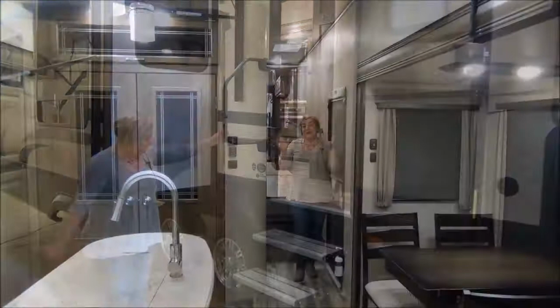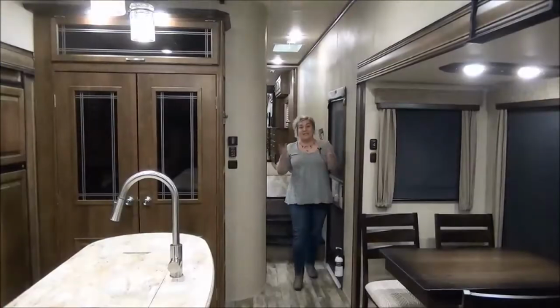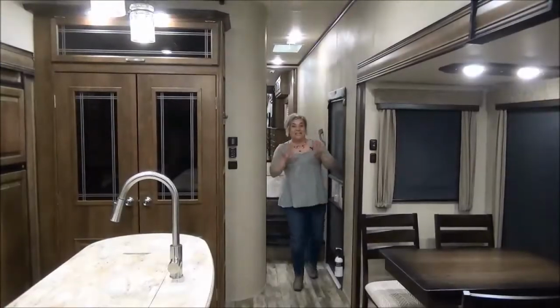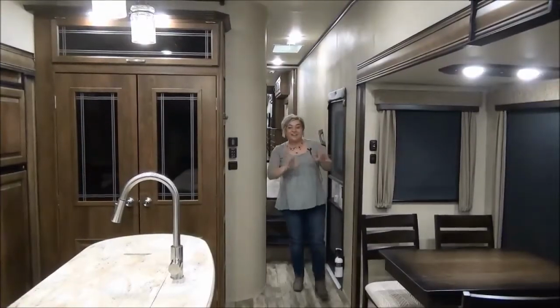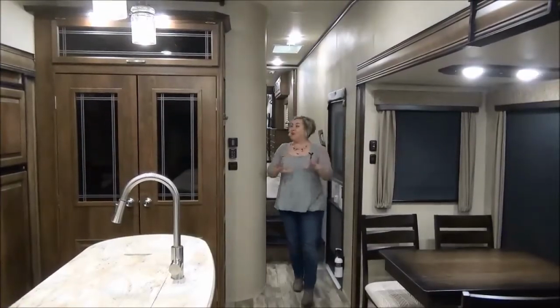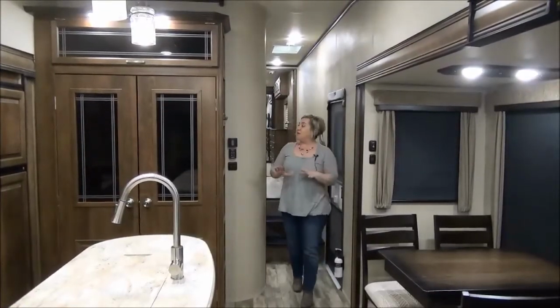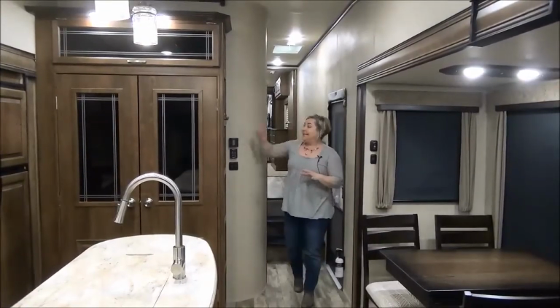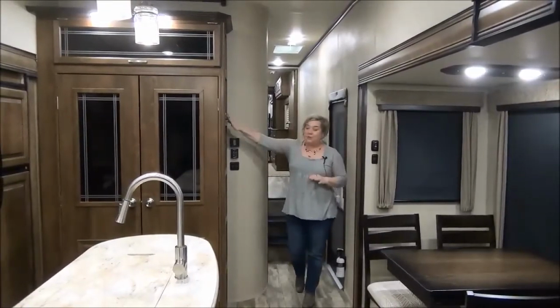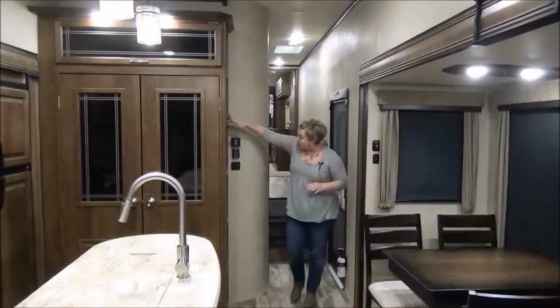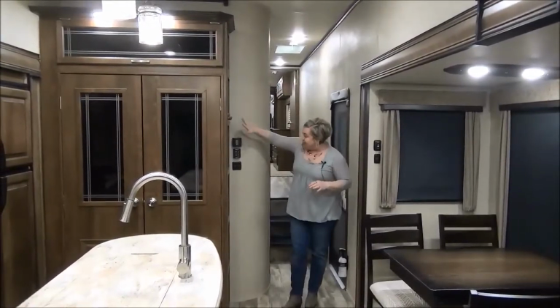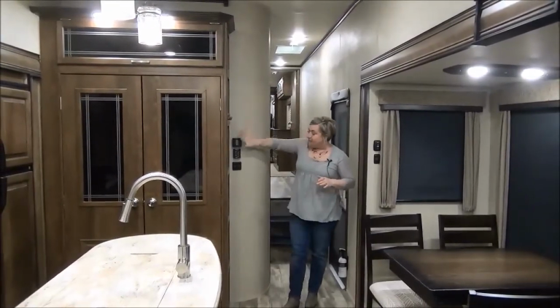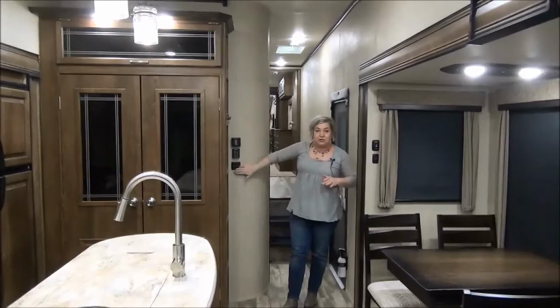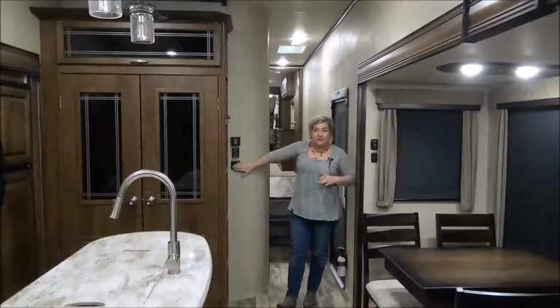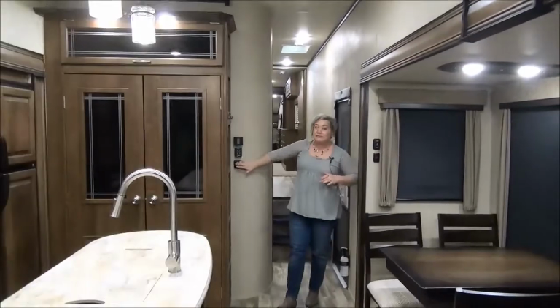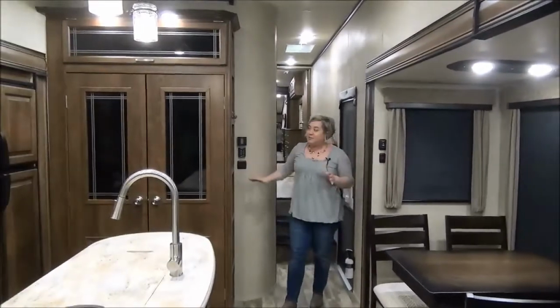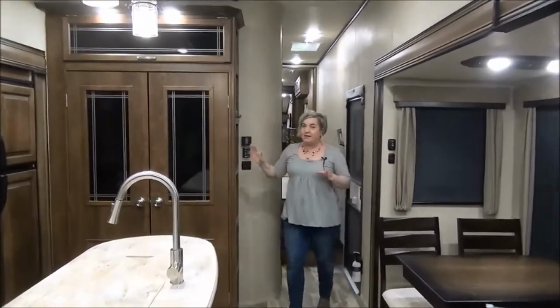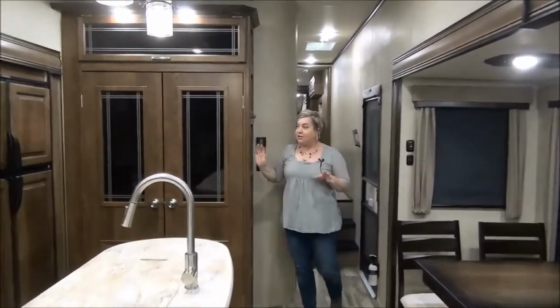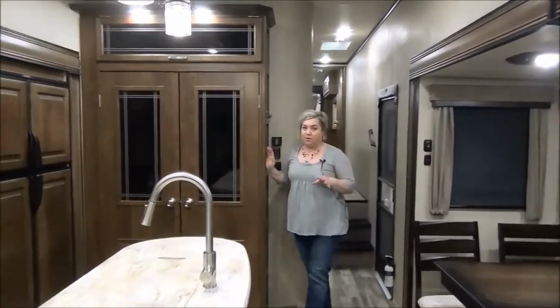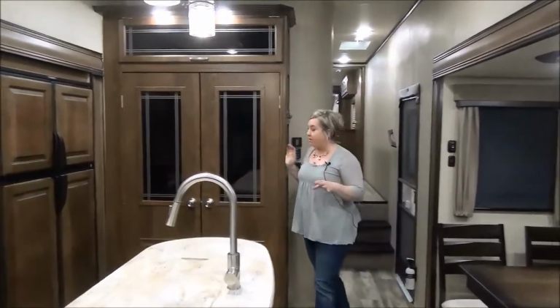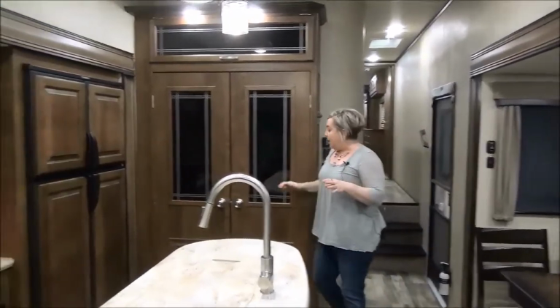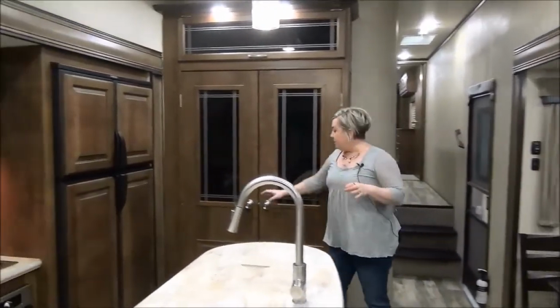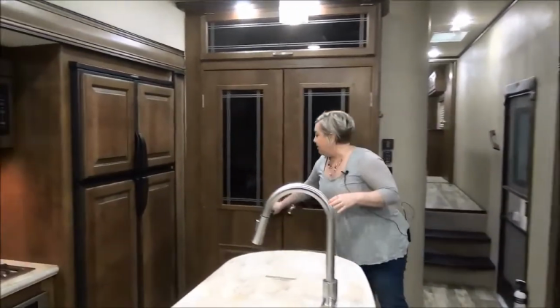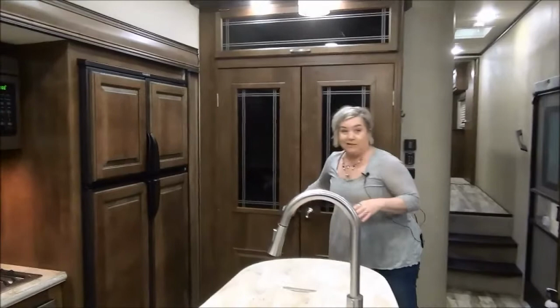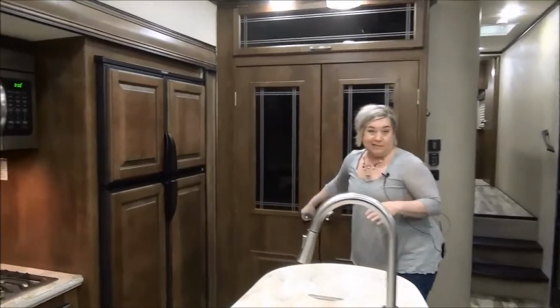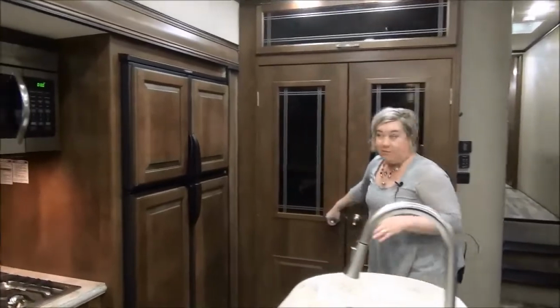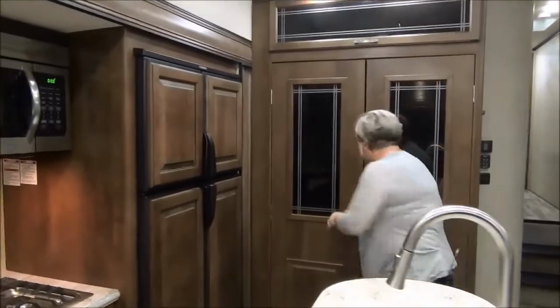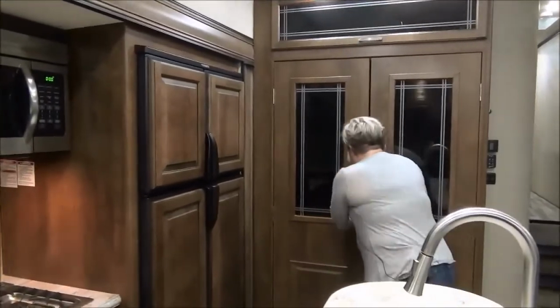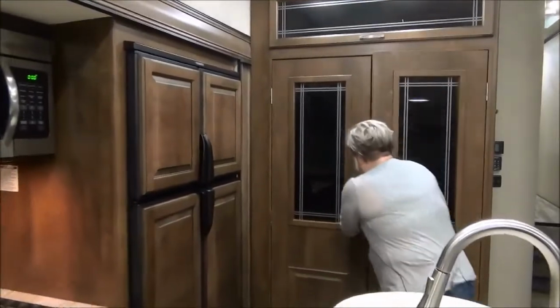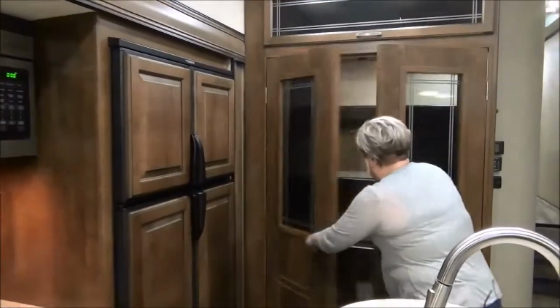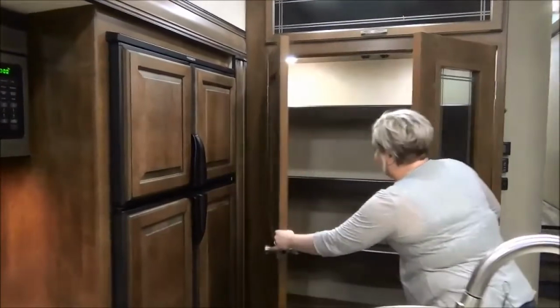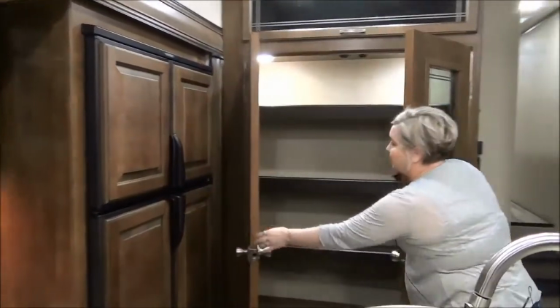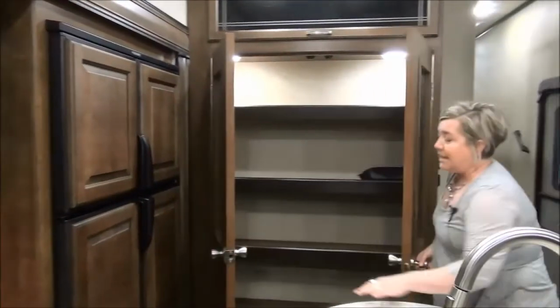We're entering in here at the front door — little coat hooks, temperature controls, some light switches. You've got to check out the woodwork. A lot of other companies are copying these guys because the wood is absolutely spectacular.